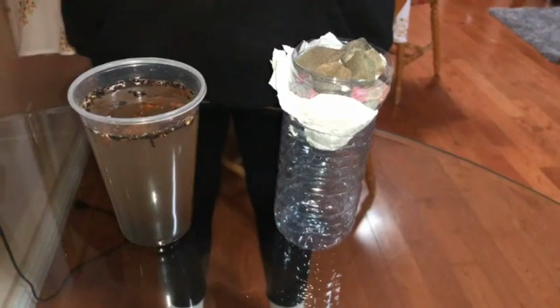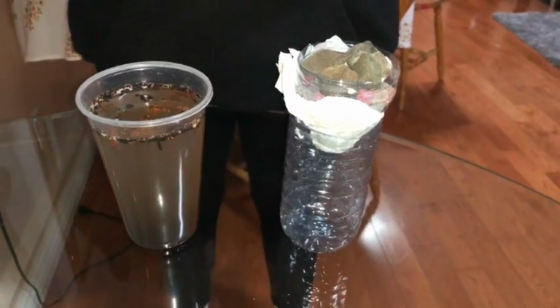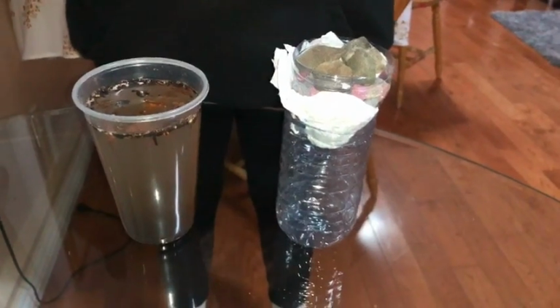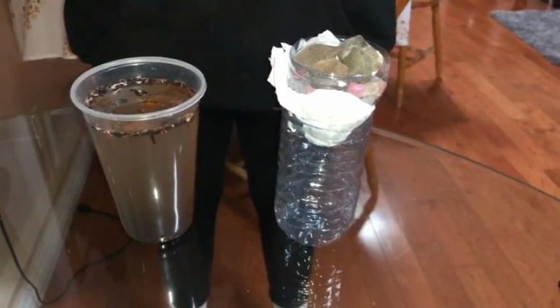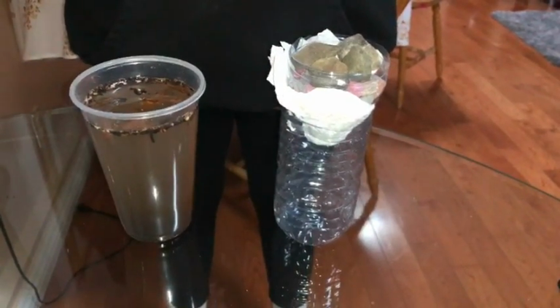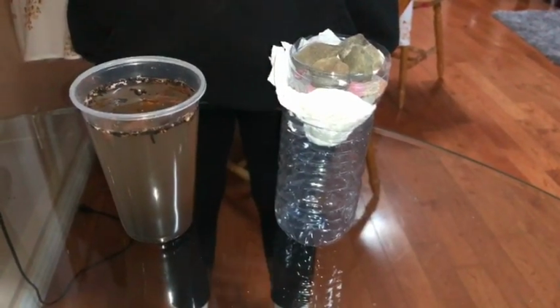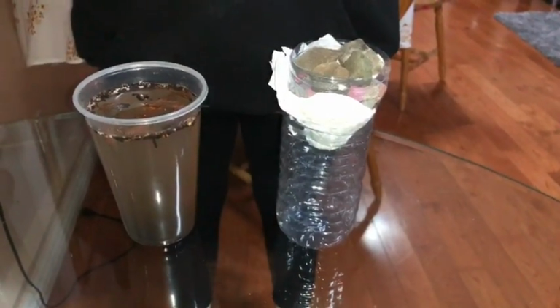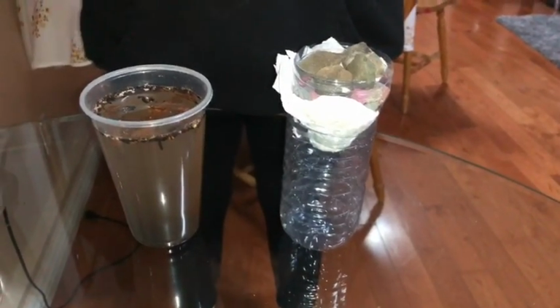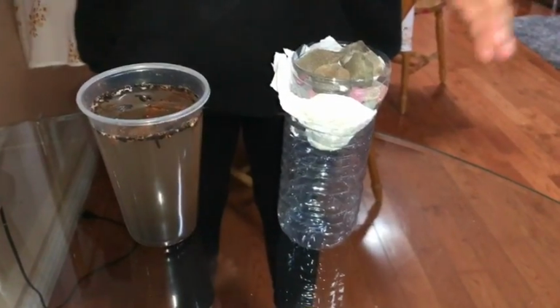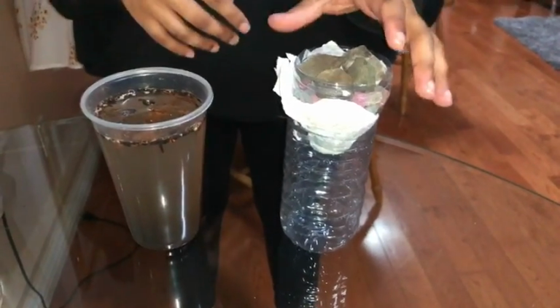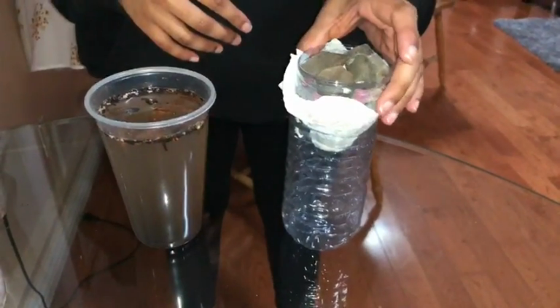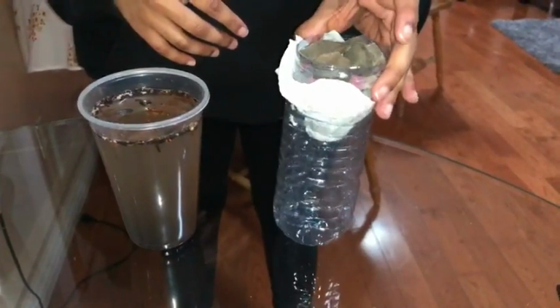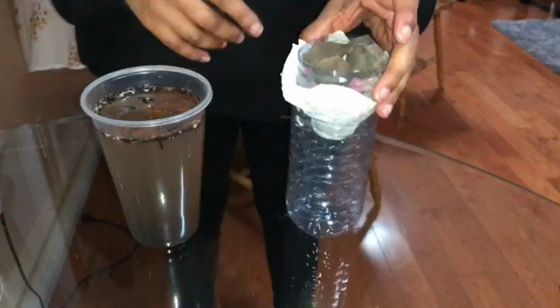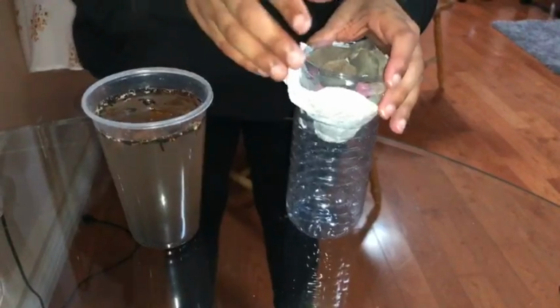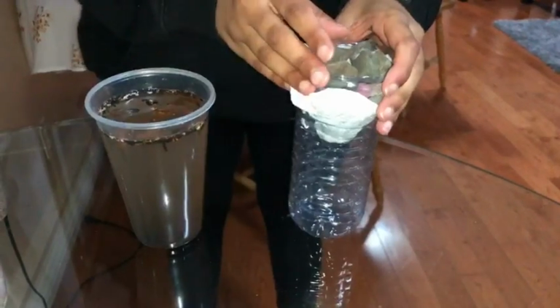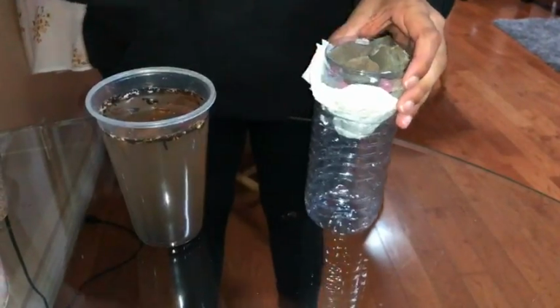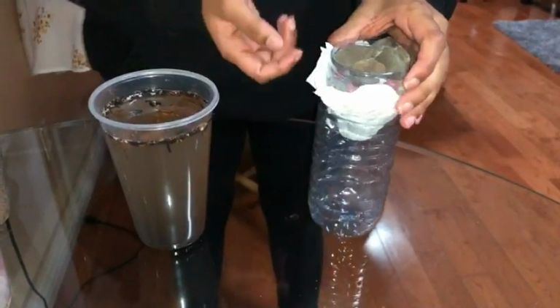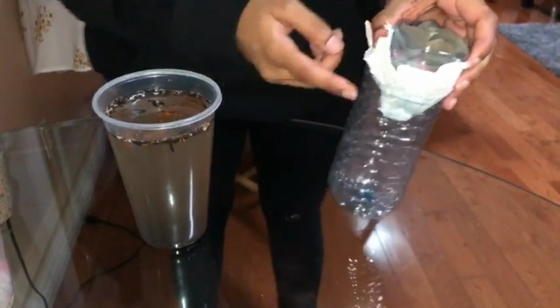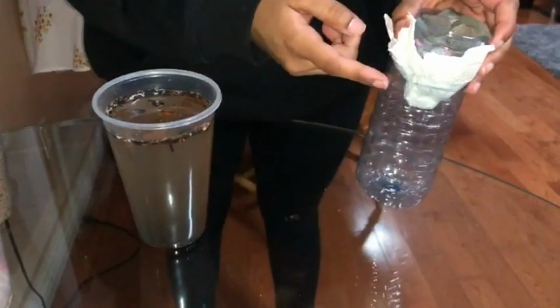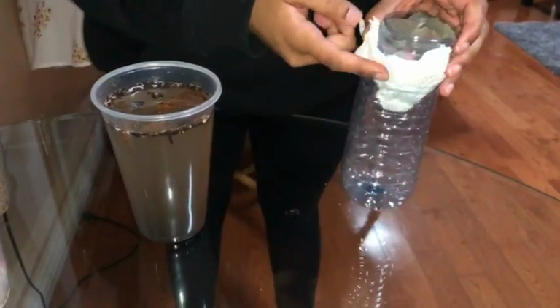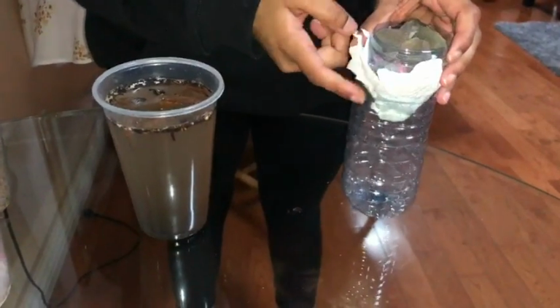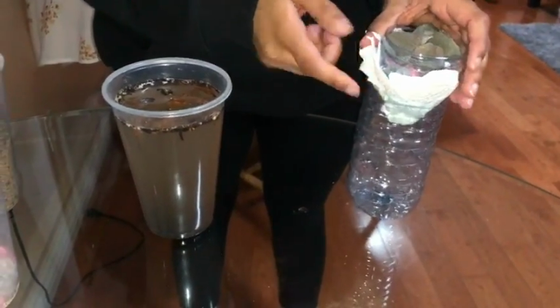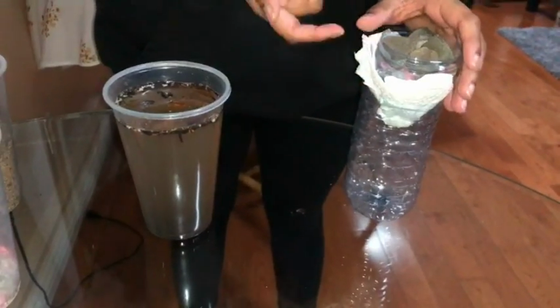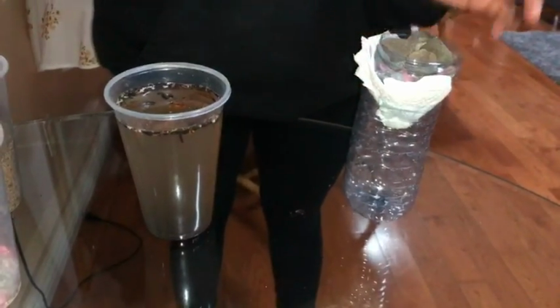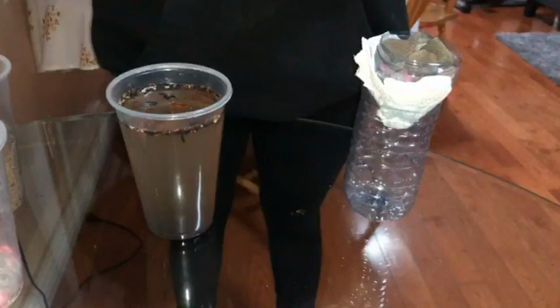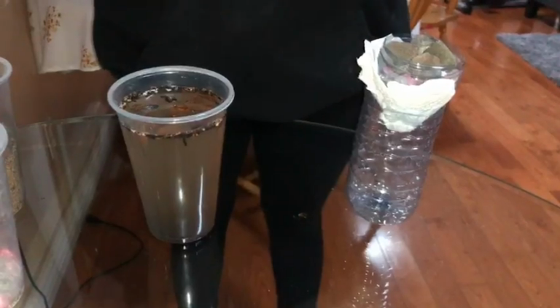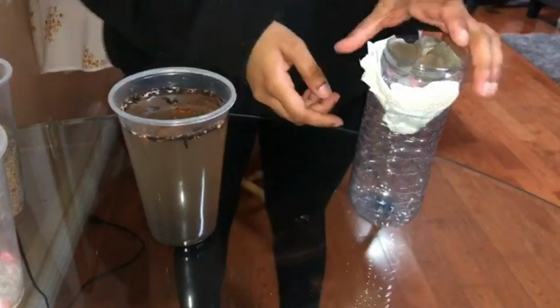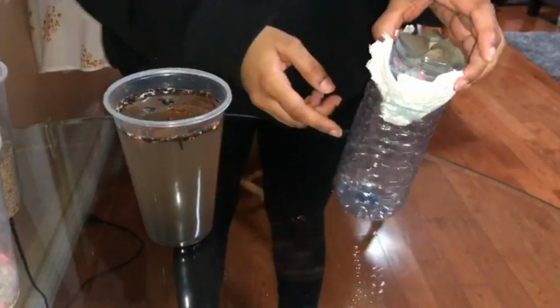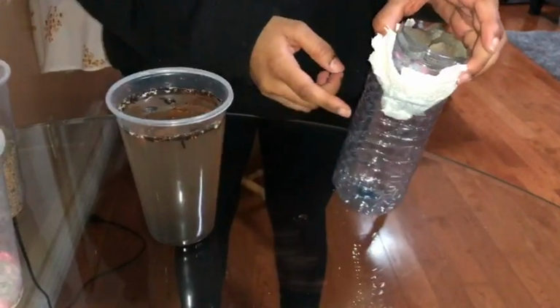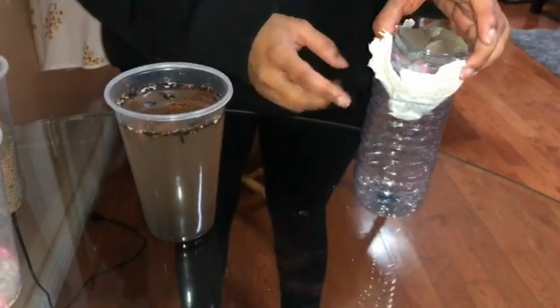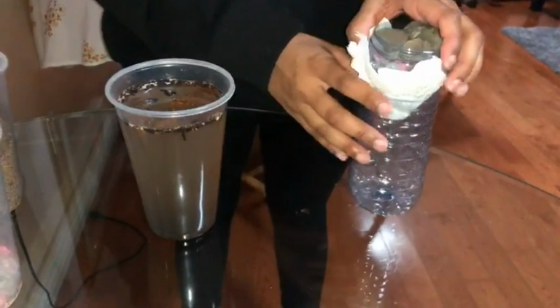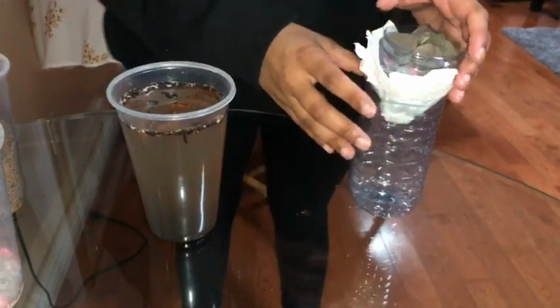Hi everyone, I'm going to be trying to do a water filtration experiment. Here I have a water bottle I just cut in half and put the top half upside down. I used one paper towel, folded it three times, and rubber-banded it so it could stay.